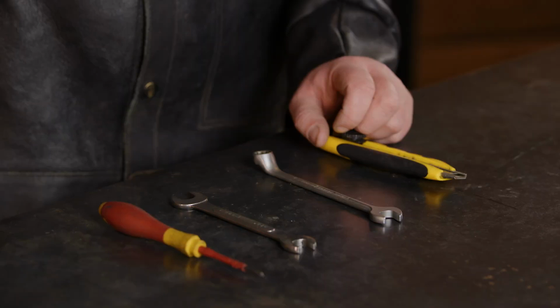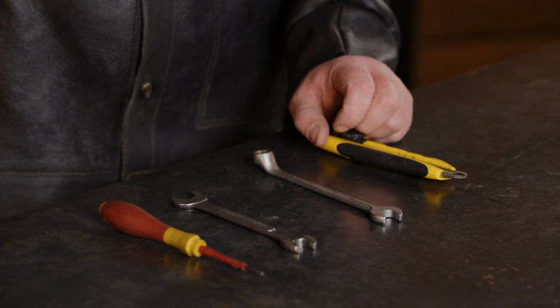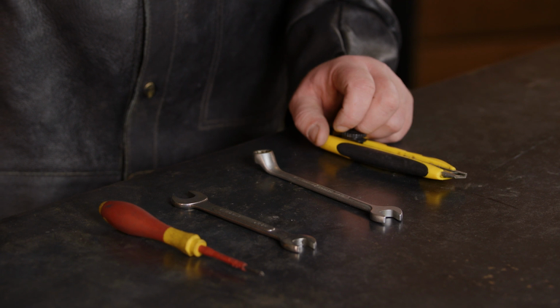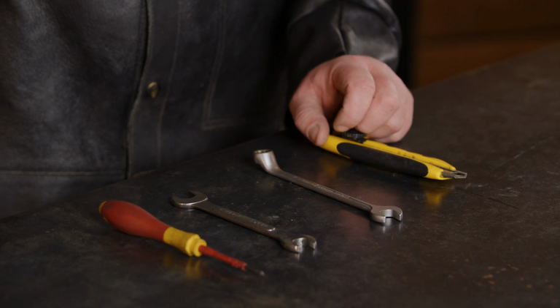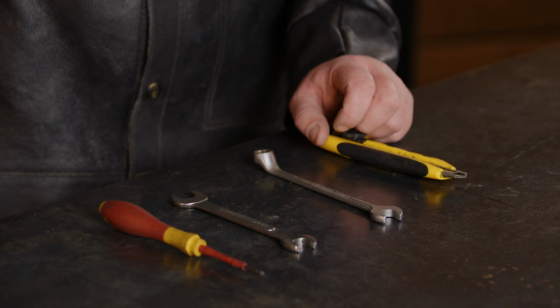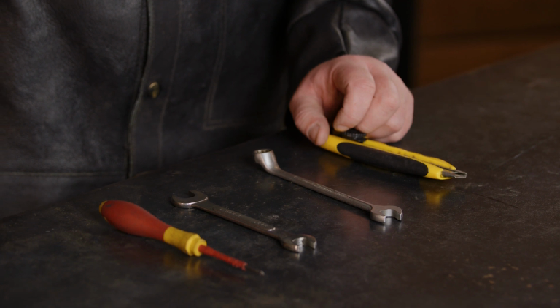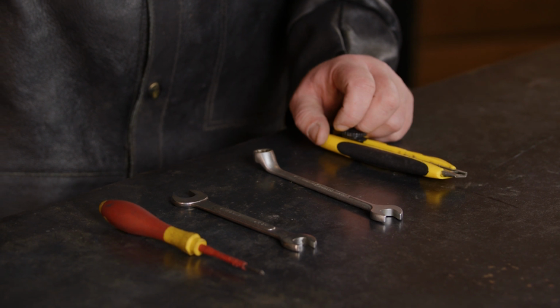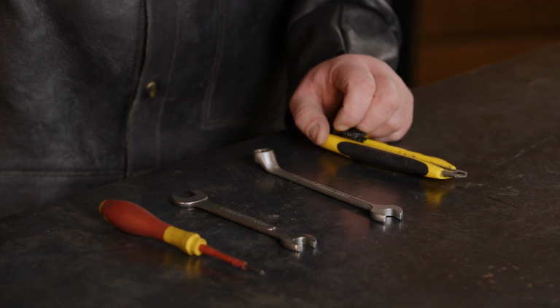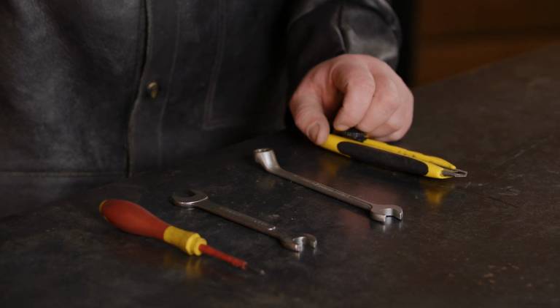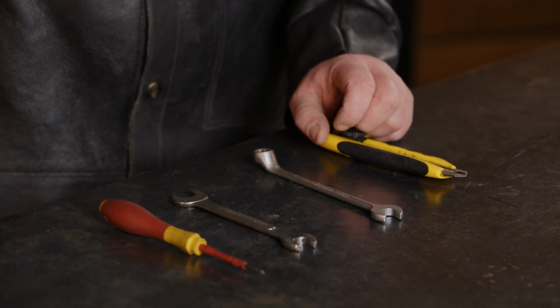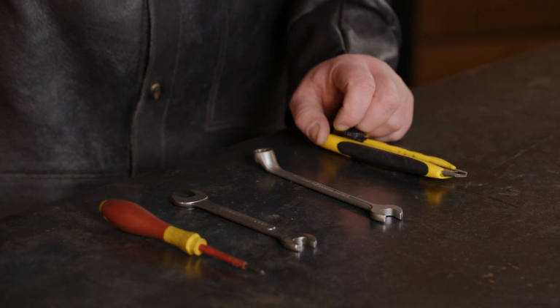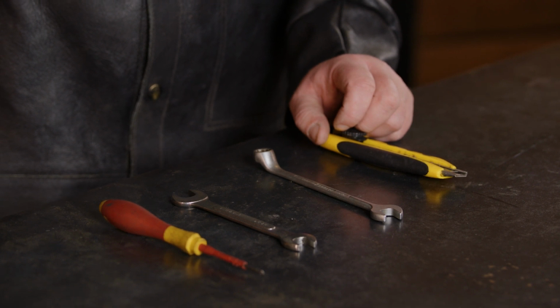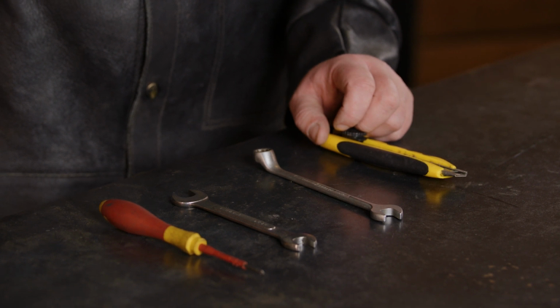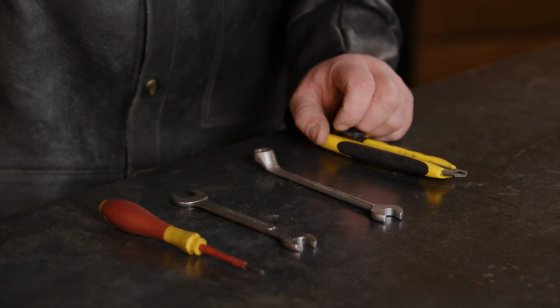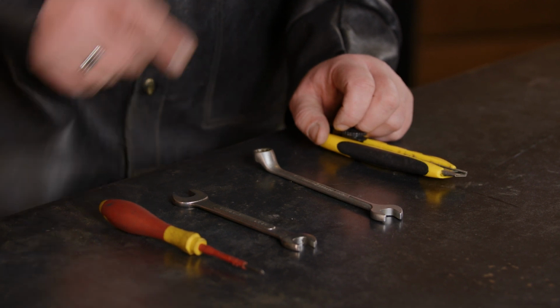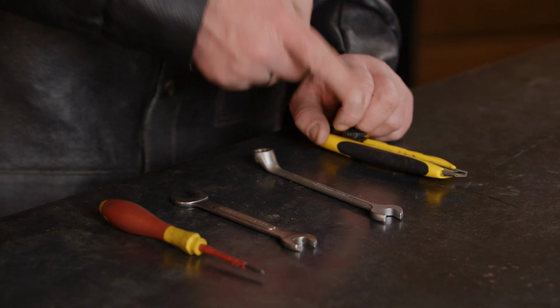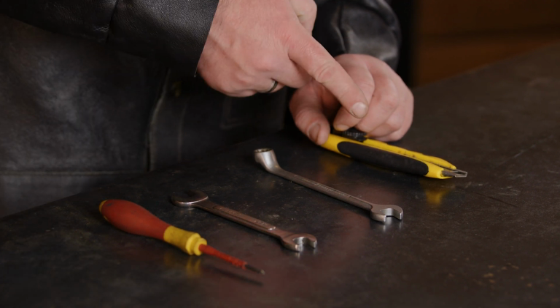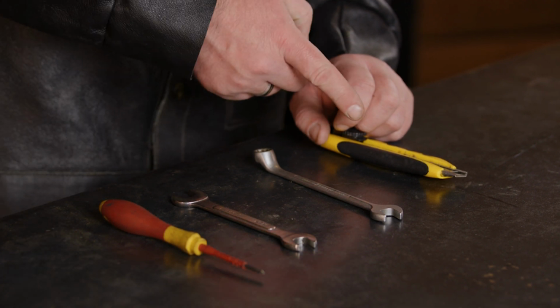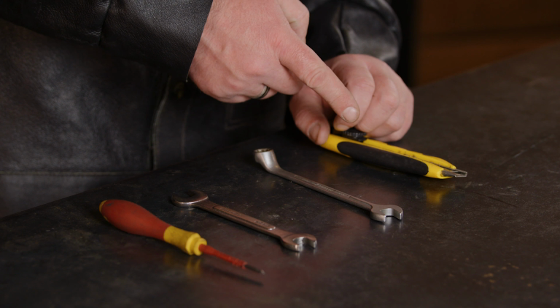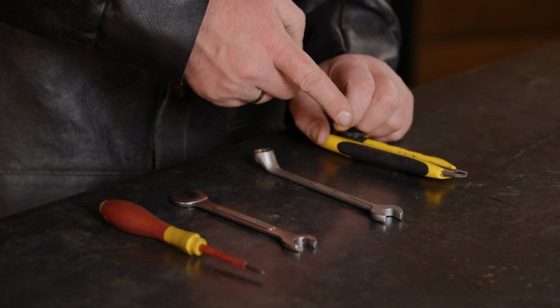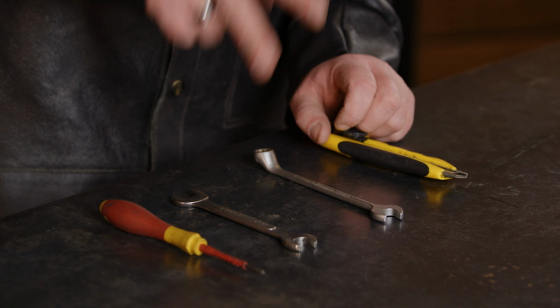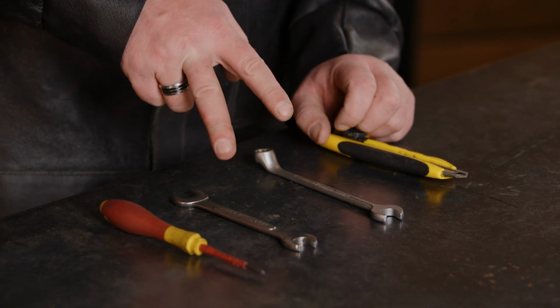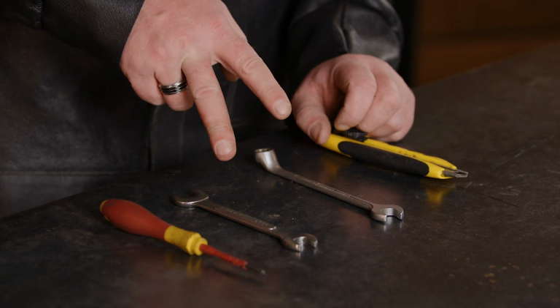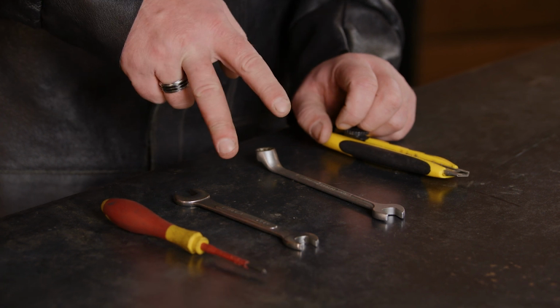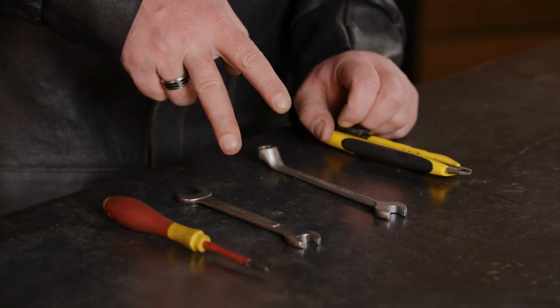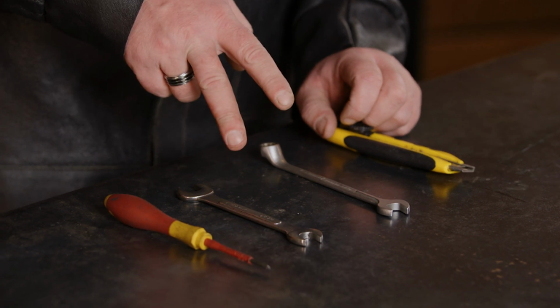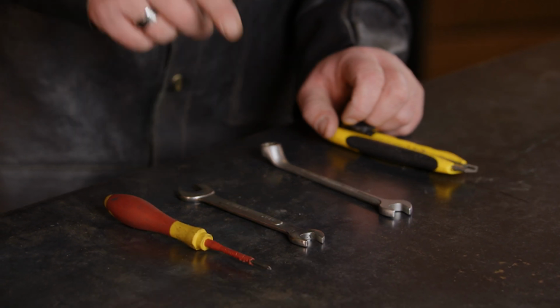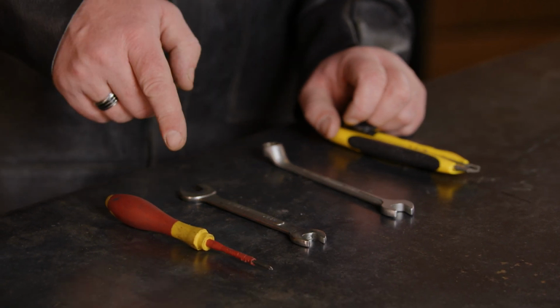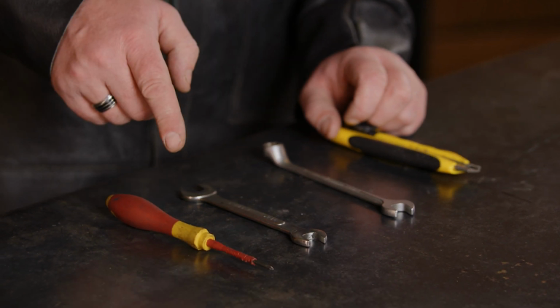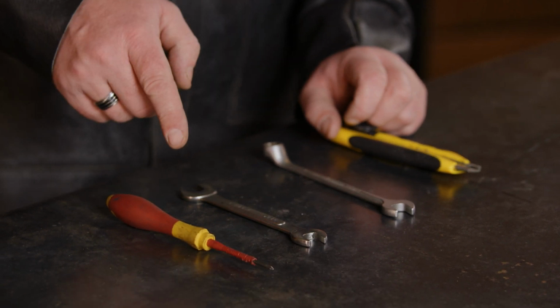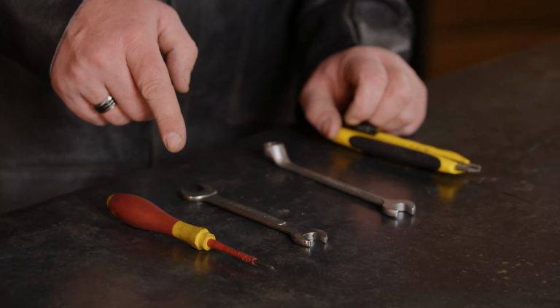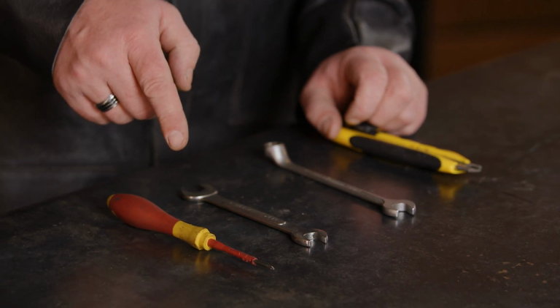These are the tools you'll need to swap your T2 torch head to a standard torch head: a Stanley knife, two 12mm spanners, and a small Phillips head screwdriver.